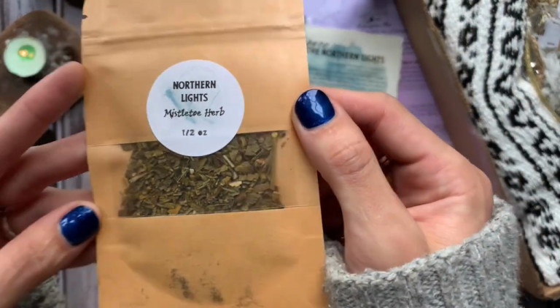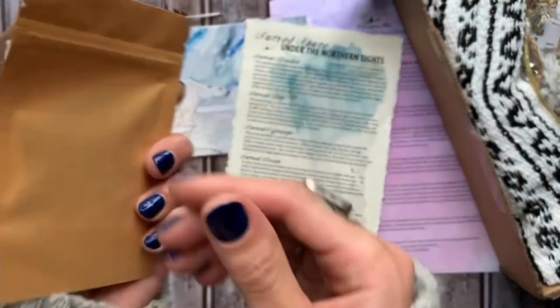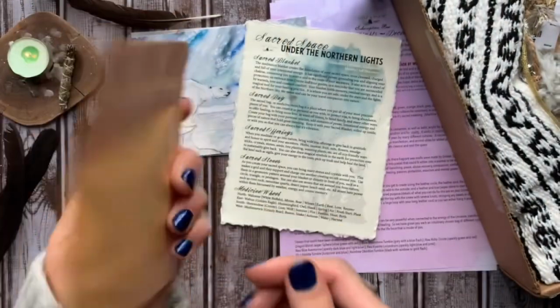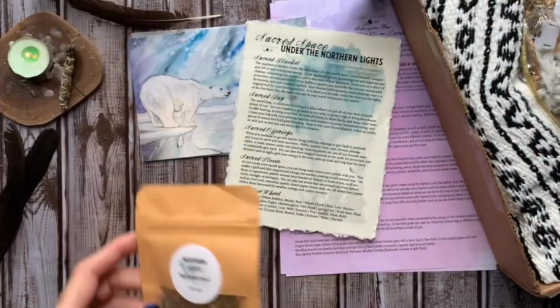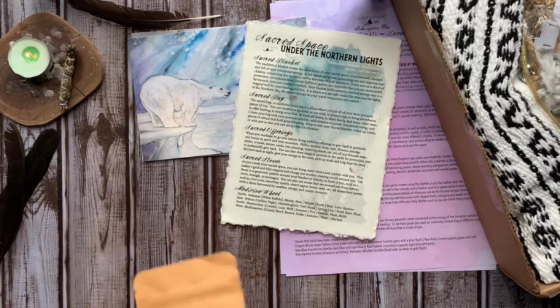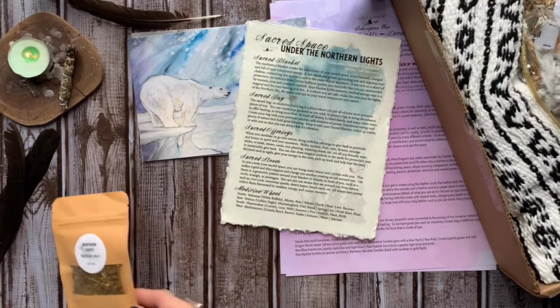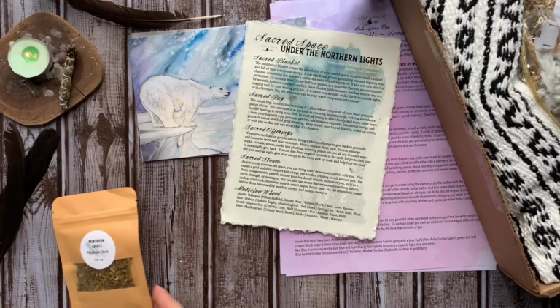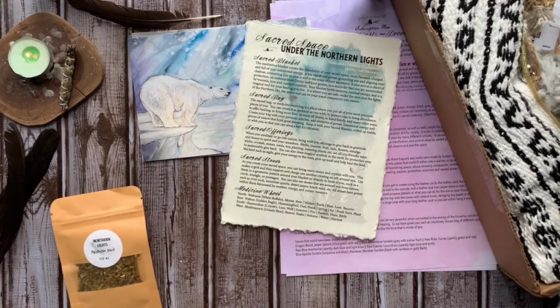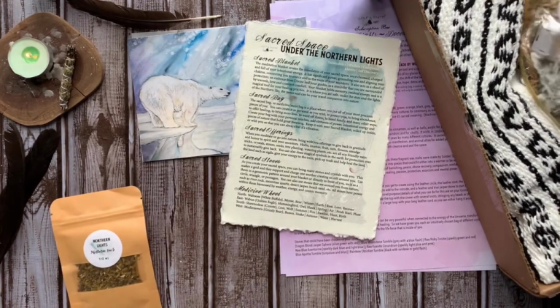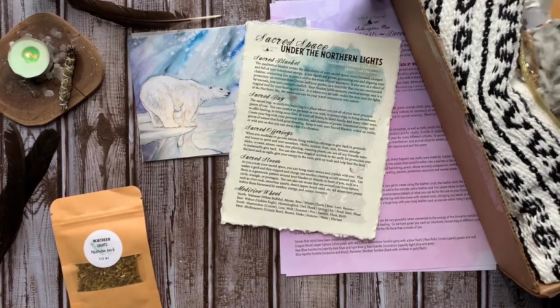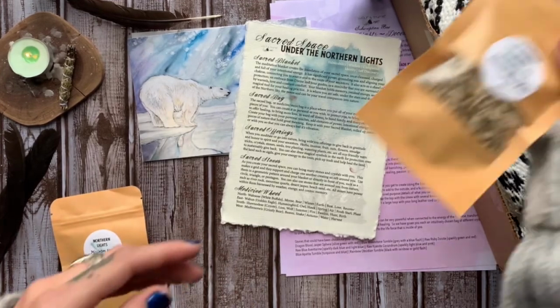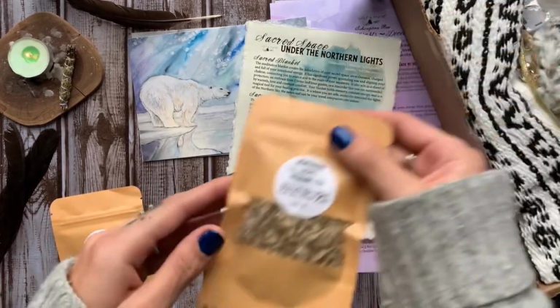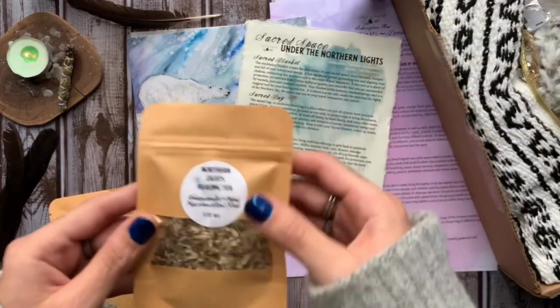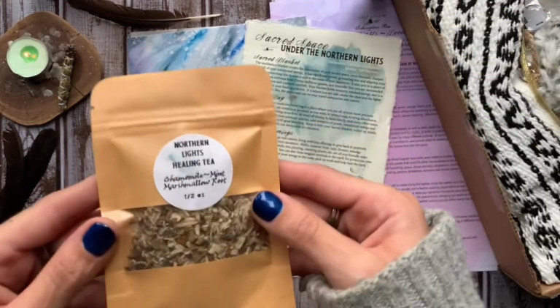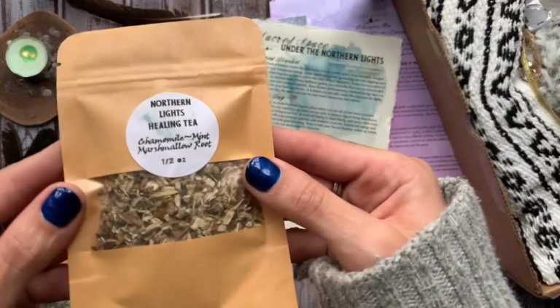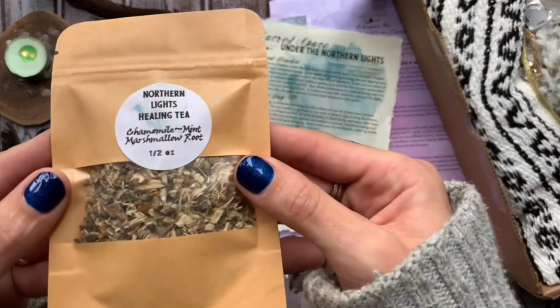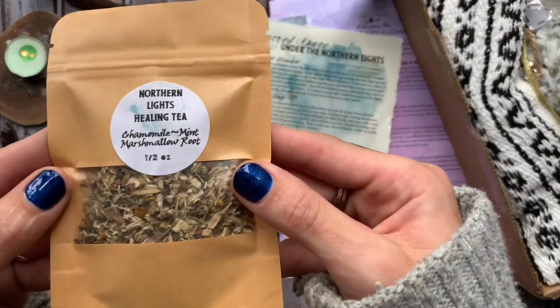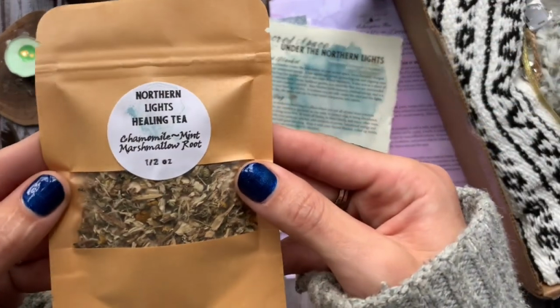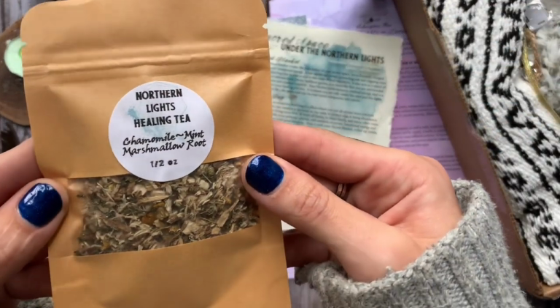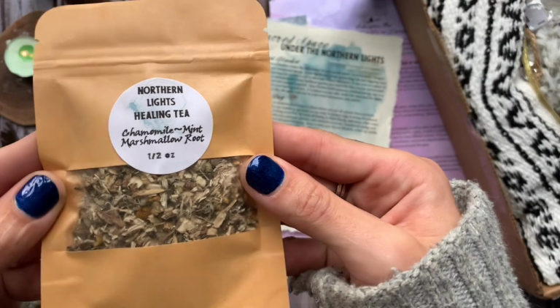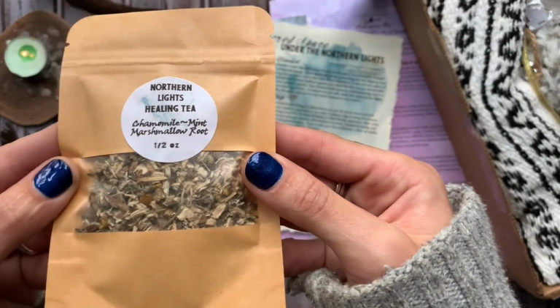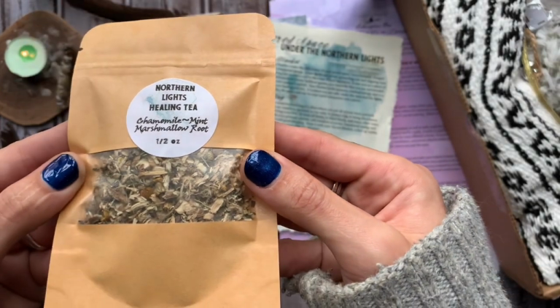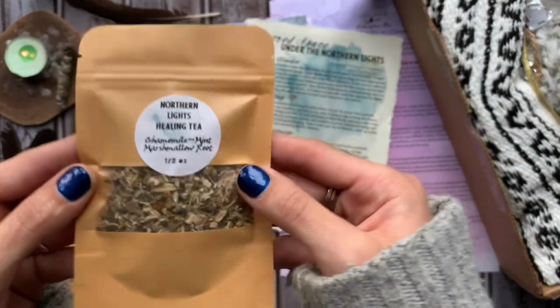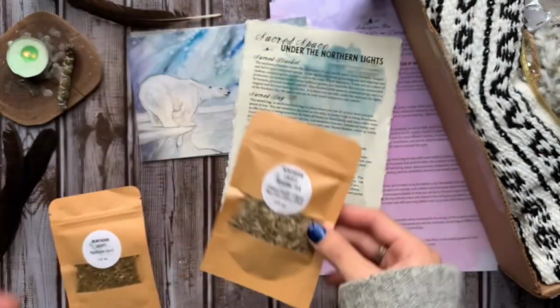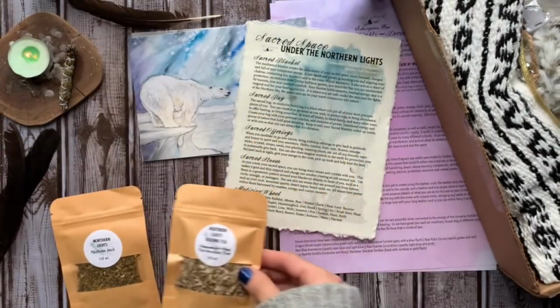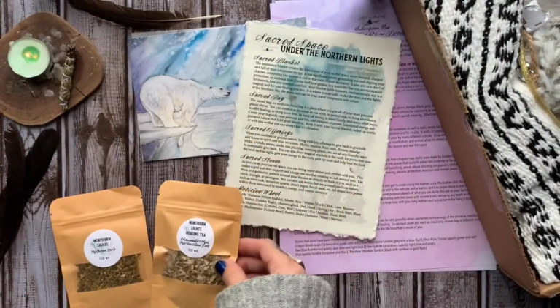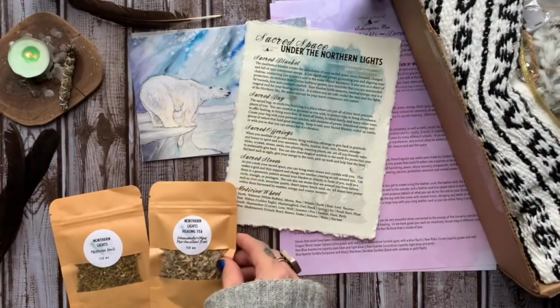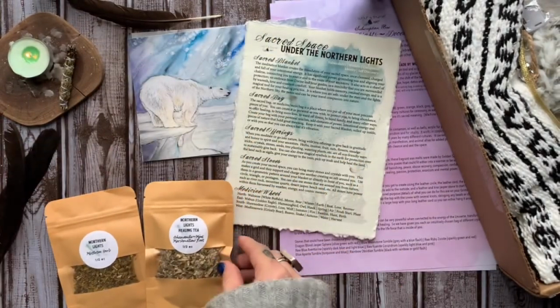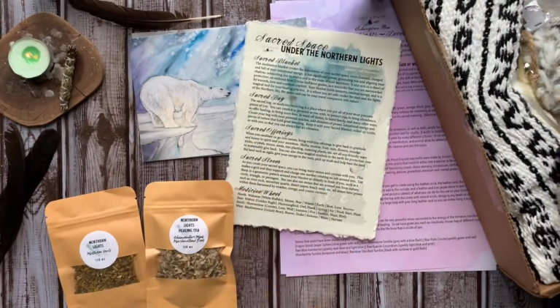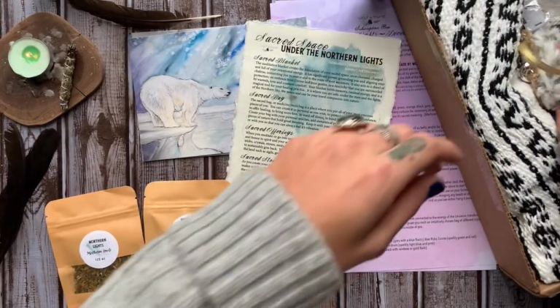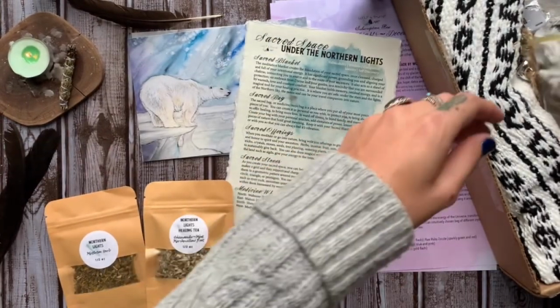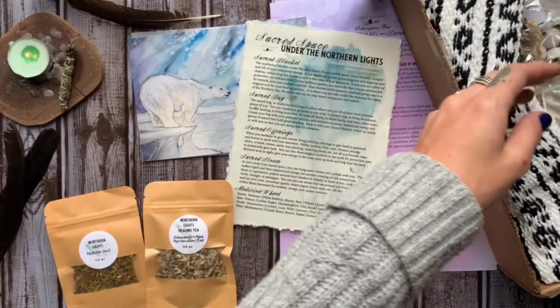Here we have some mistletoe herbs, which are used in the ritual for an offering. They bring the energy of protection, love, healing, luck, and purification. And then we also have some Northern Lights healing tea for the ritual.